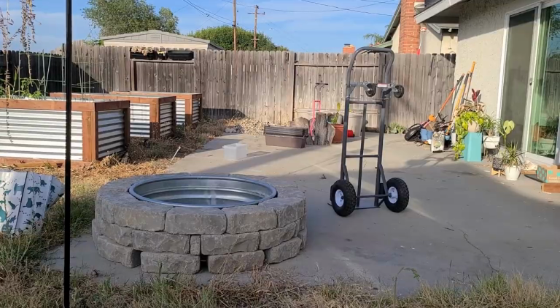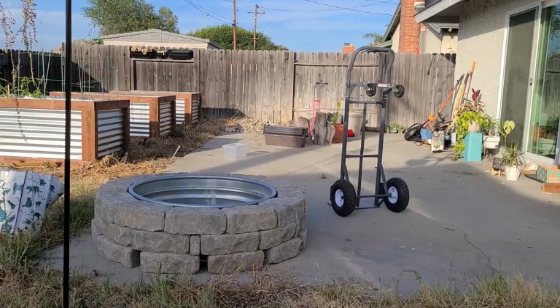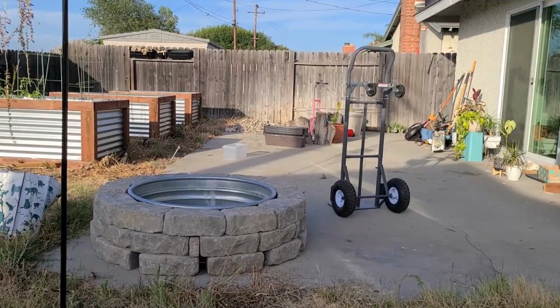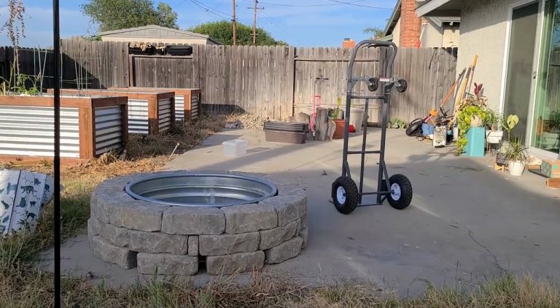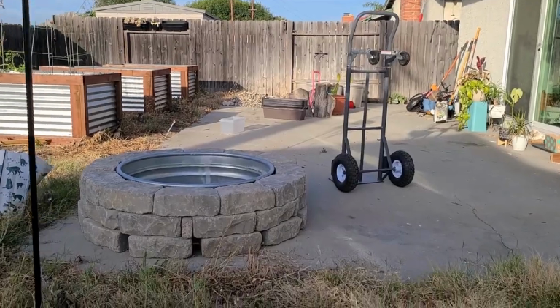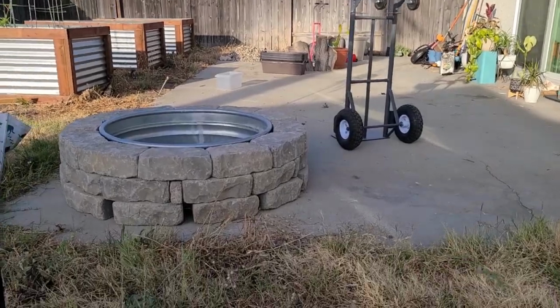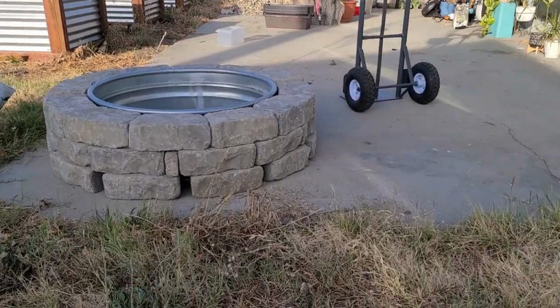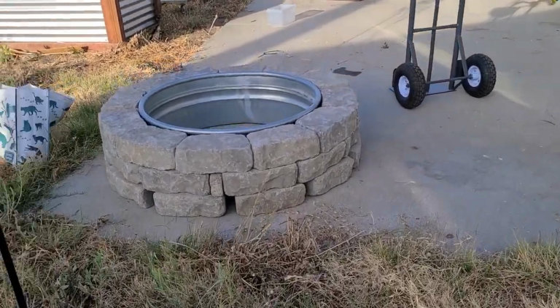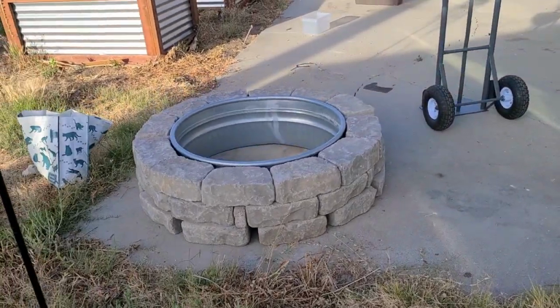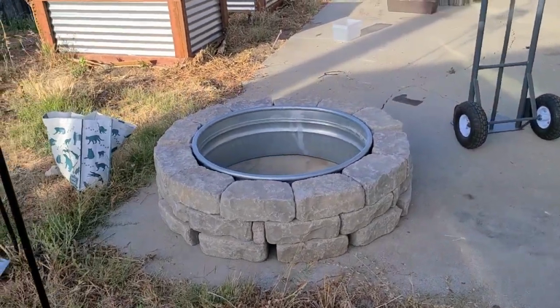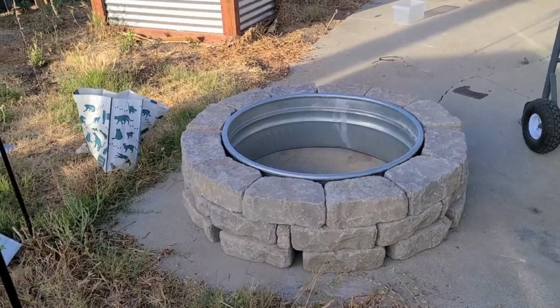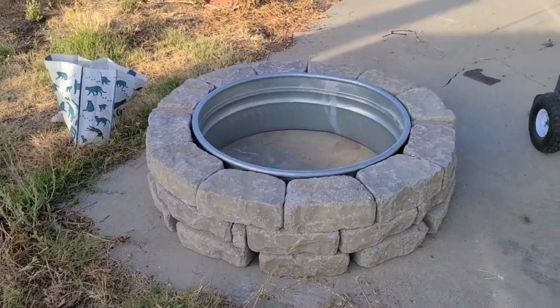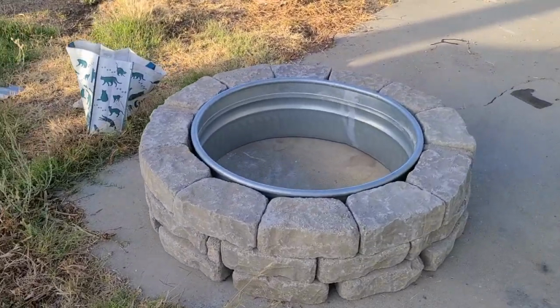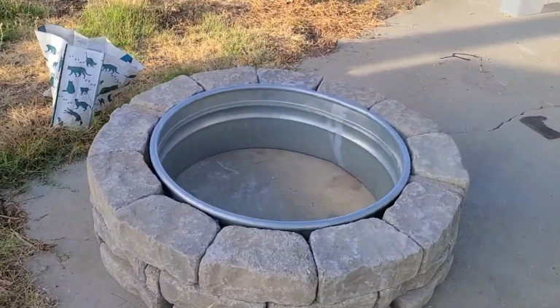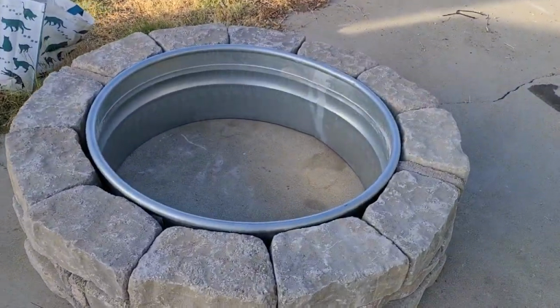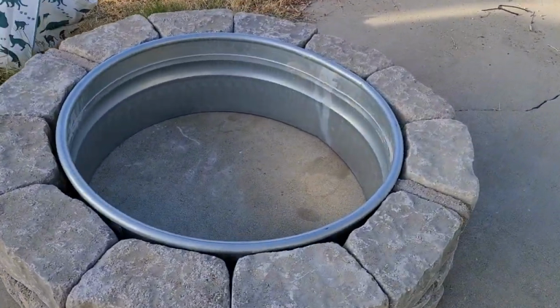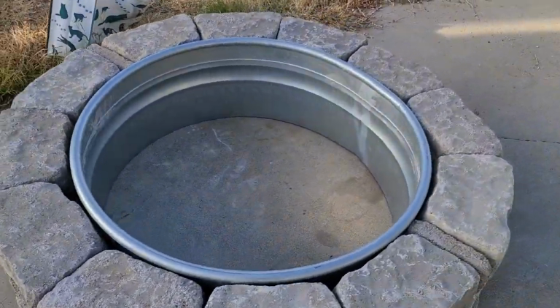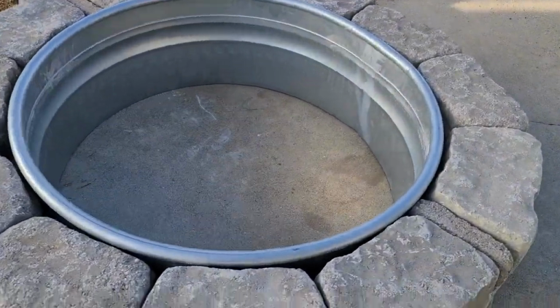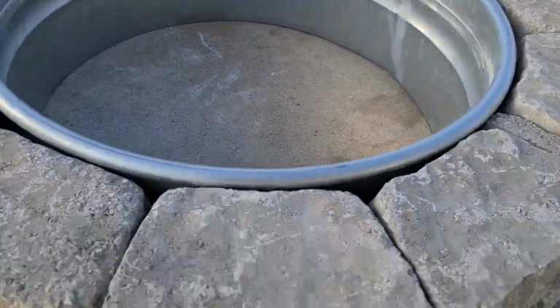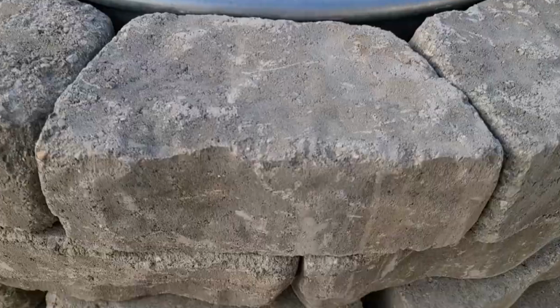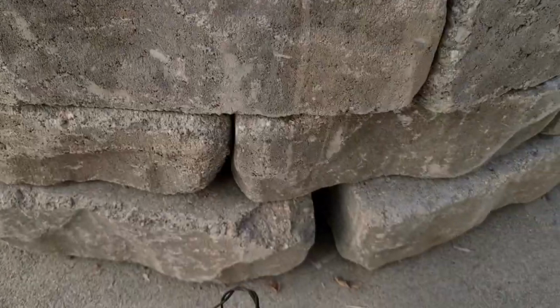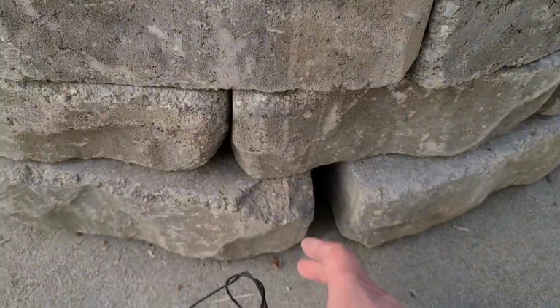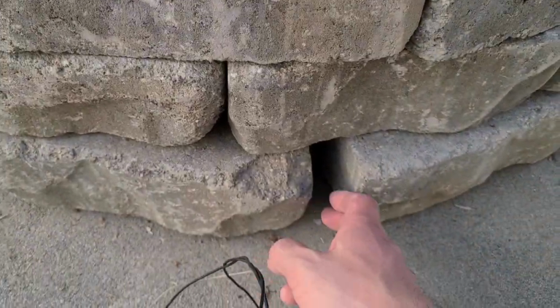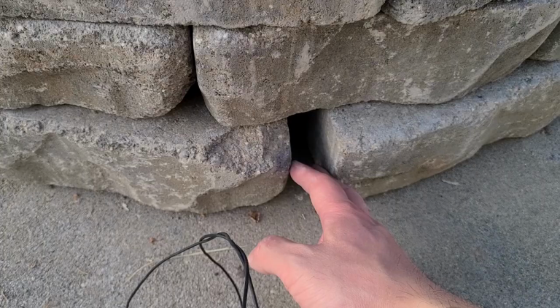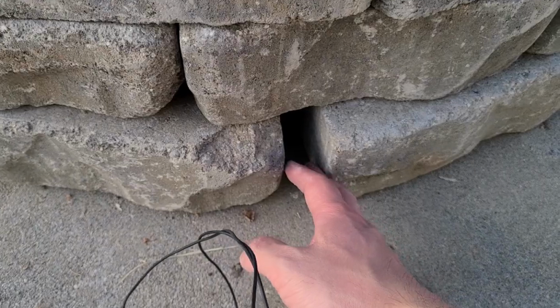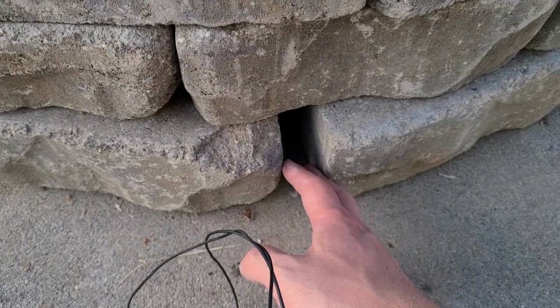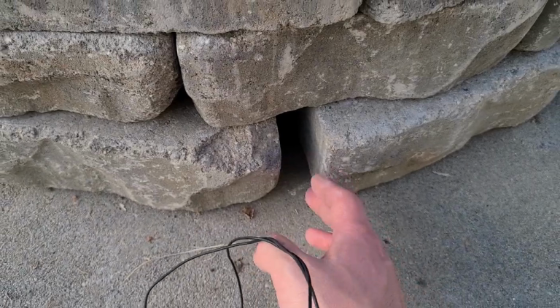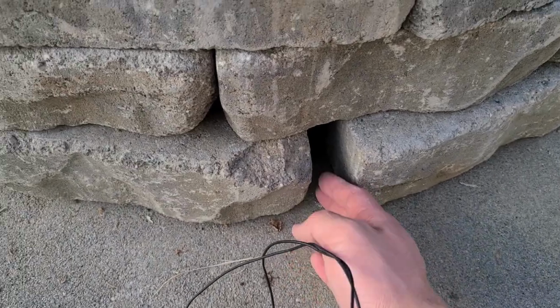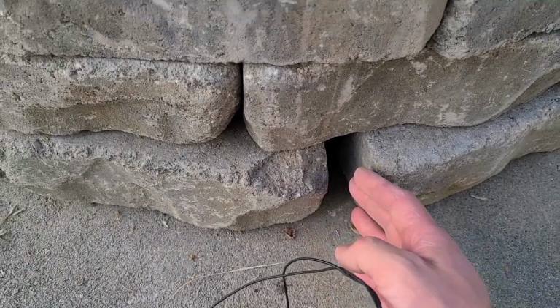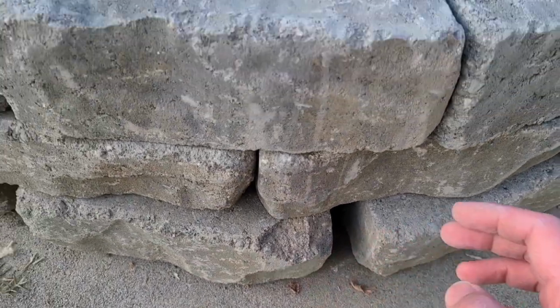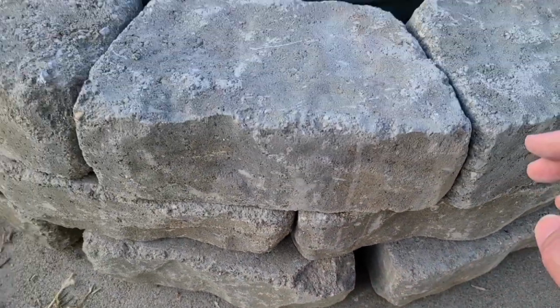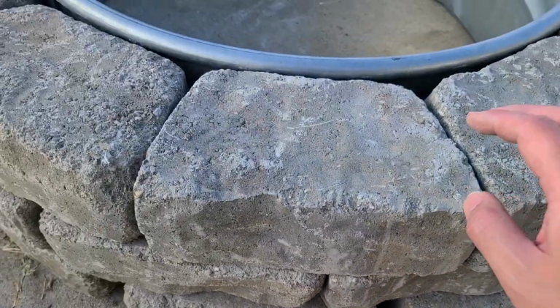It is looking like a fire pit. The videos I watched for the smokeless design have gaps on the bottom layer to get air circulation.